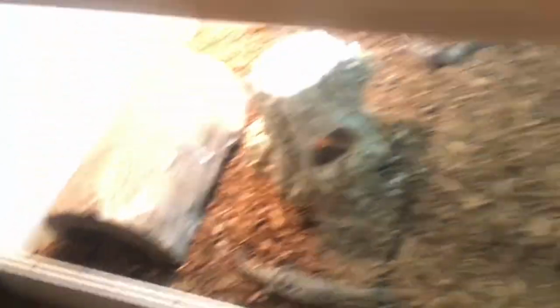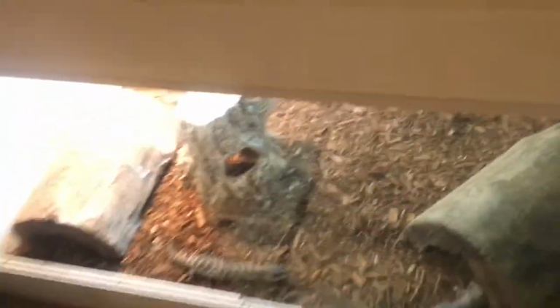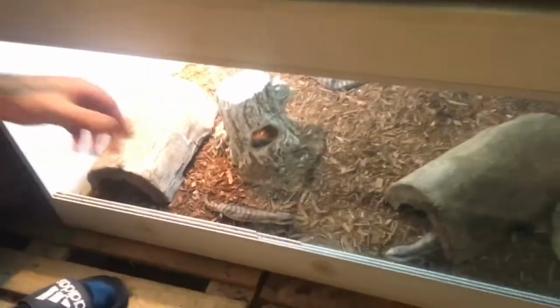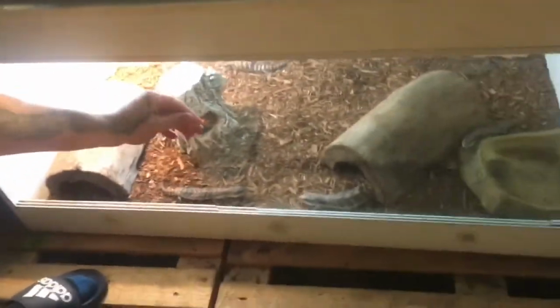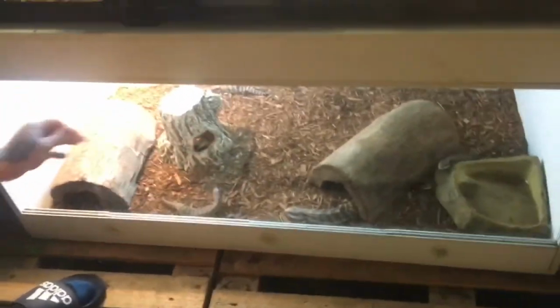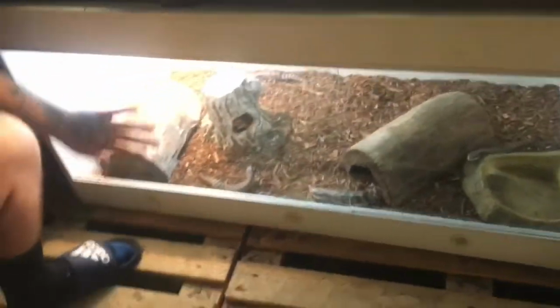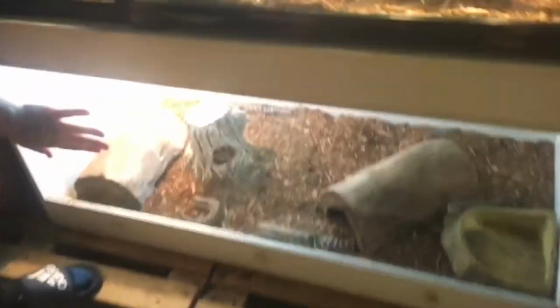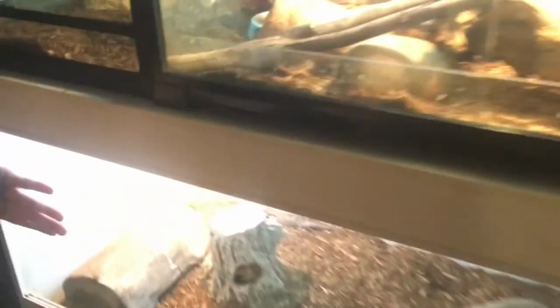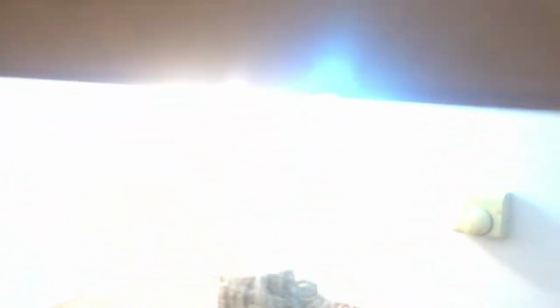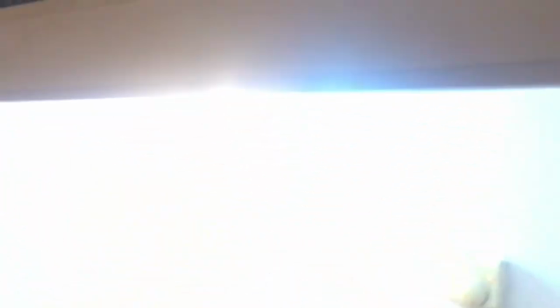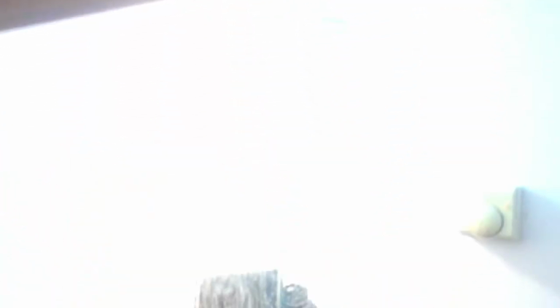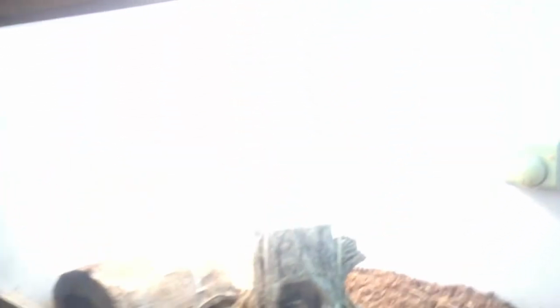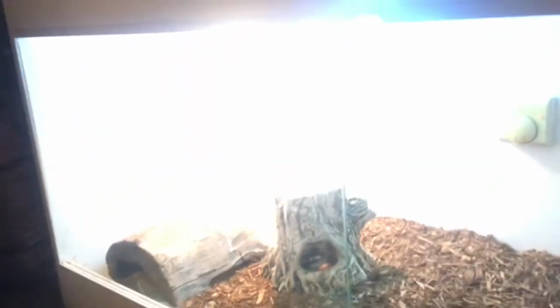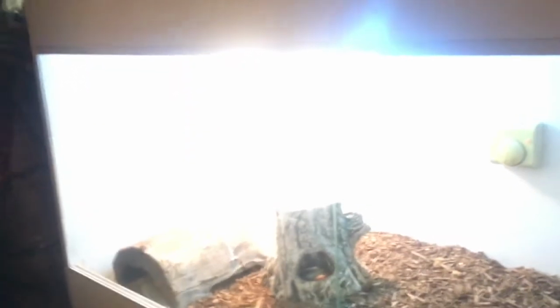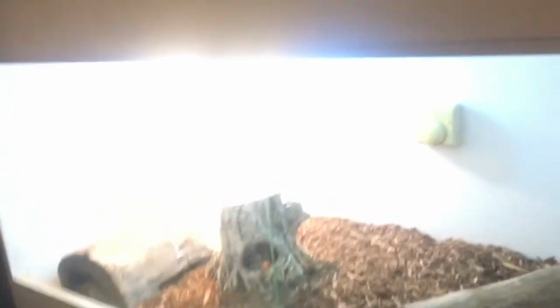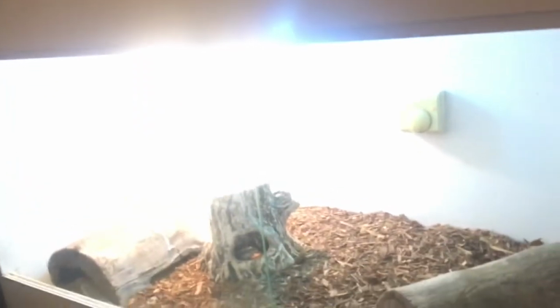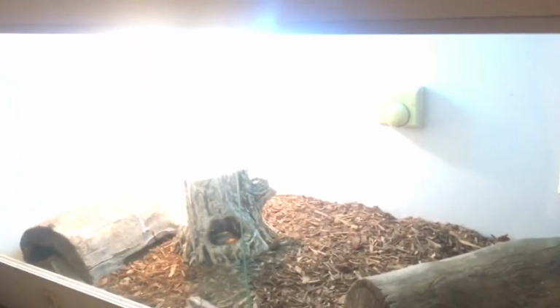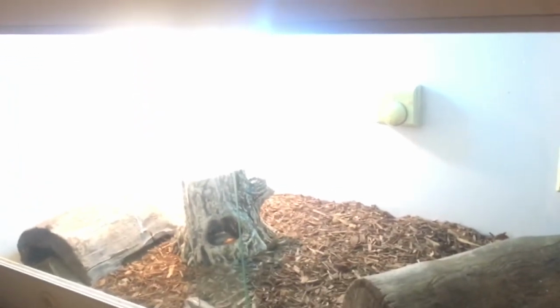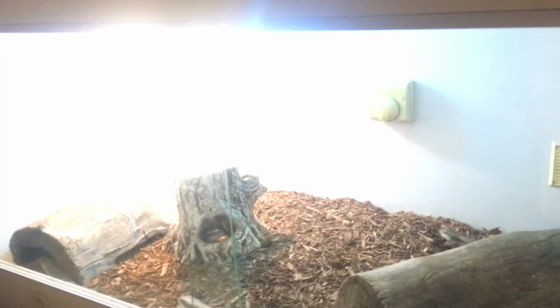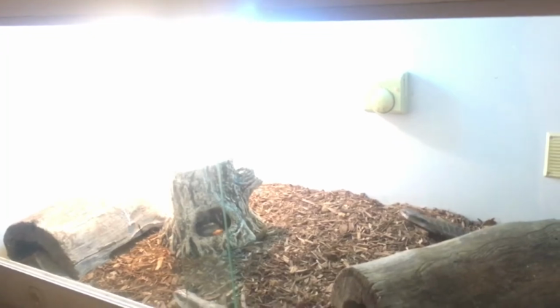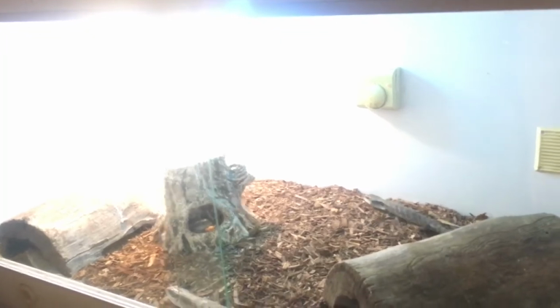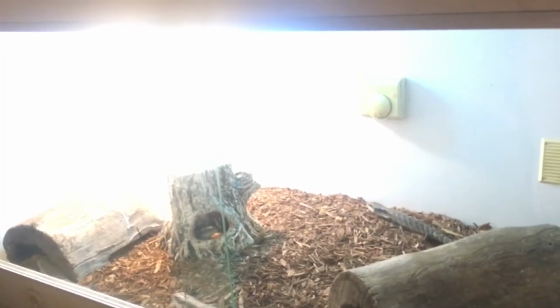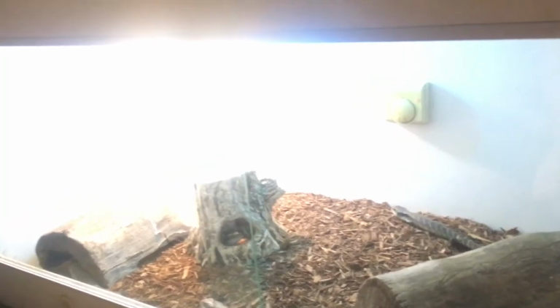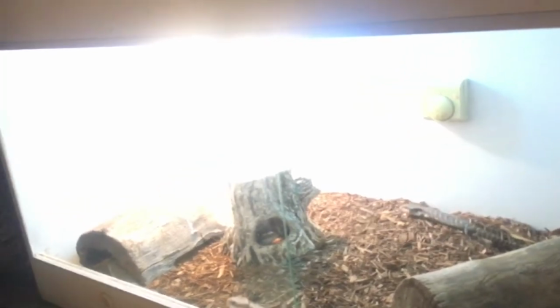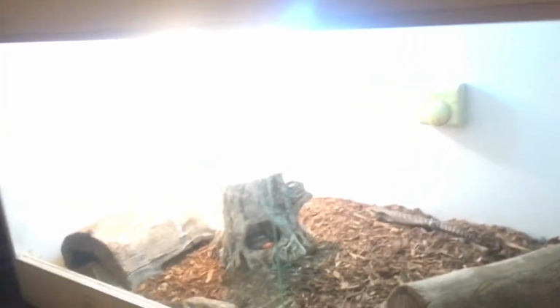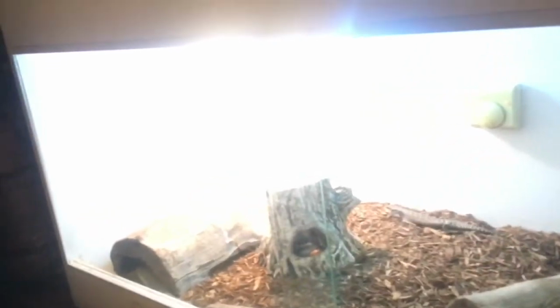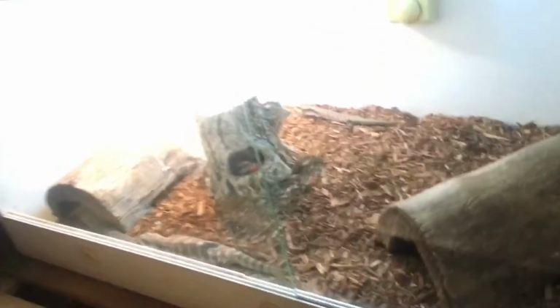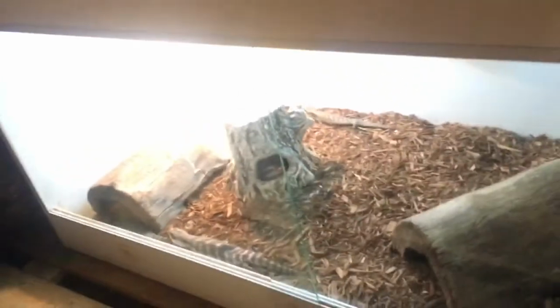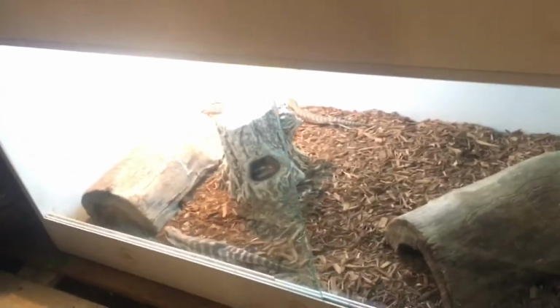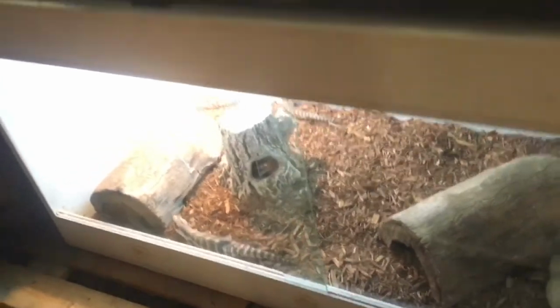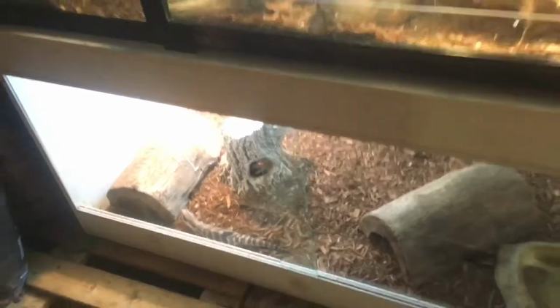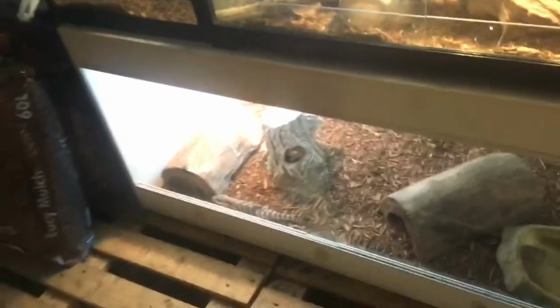They're just housed in a four foot by two foot by two foot enclosure with just a heat lamp and UV. There's five in this one.